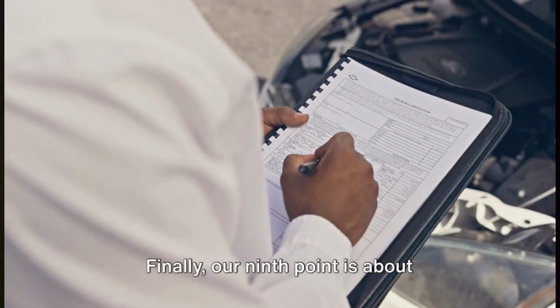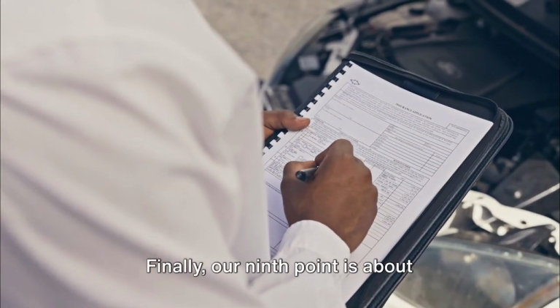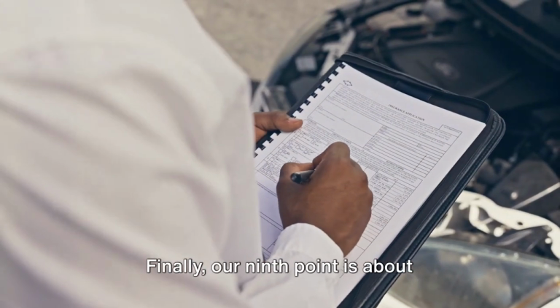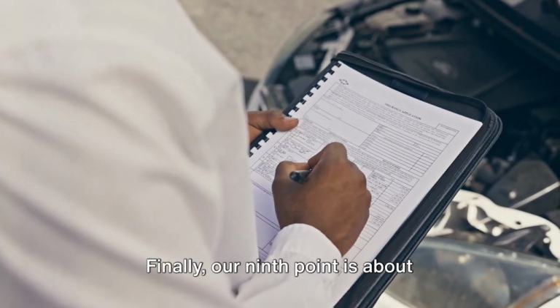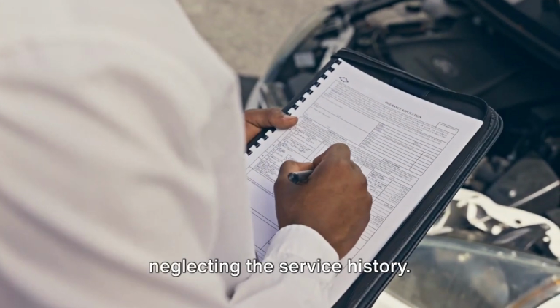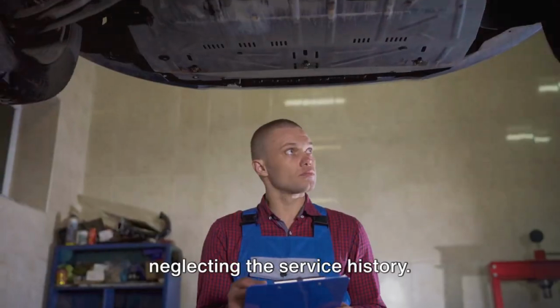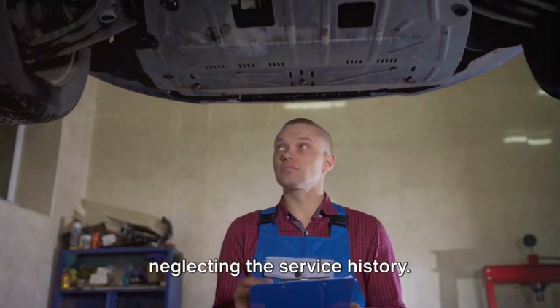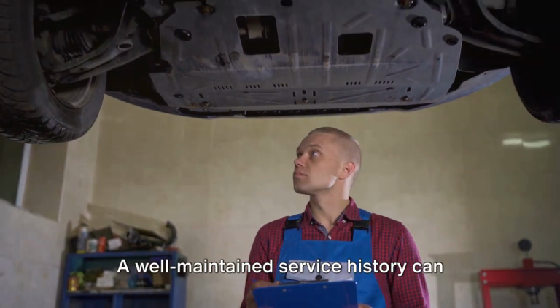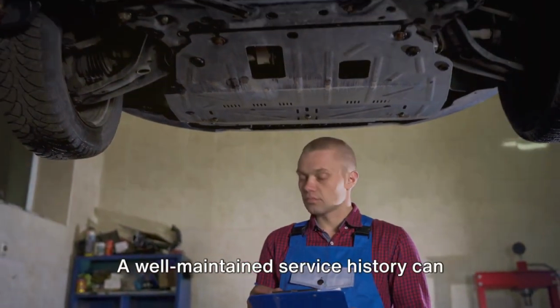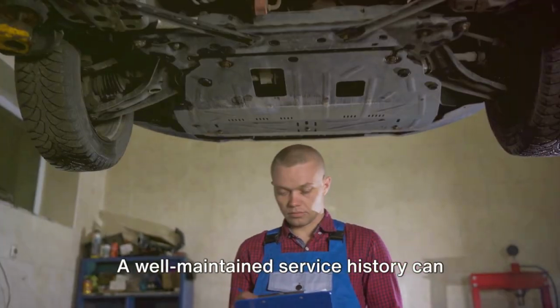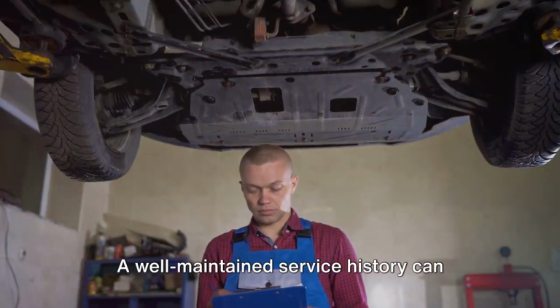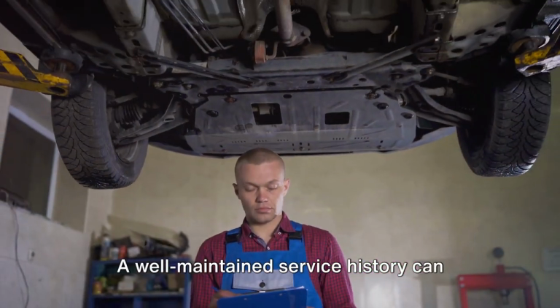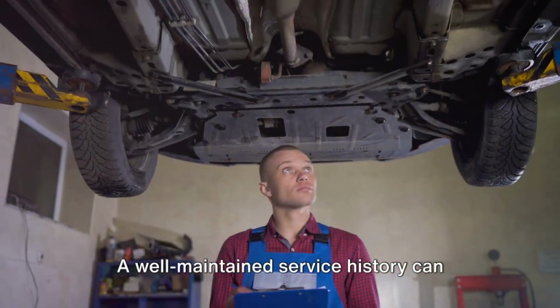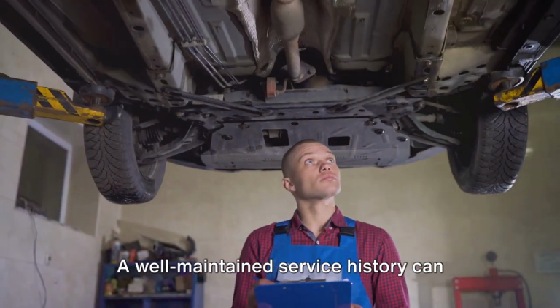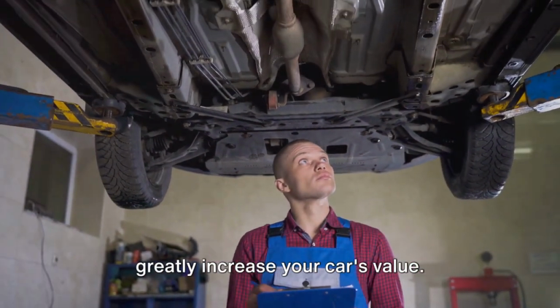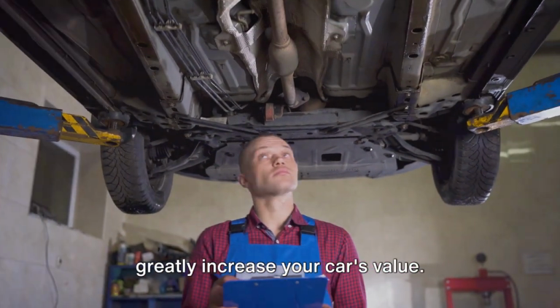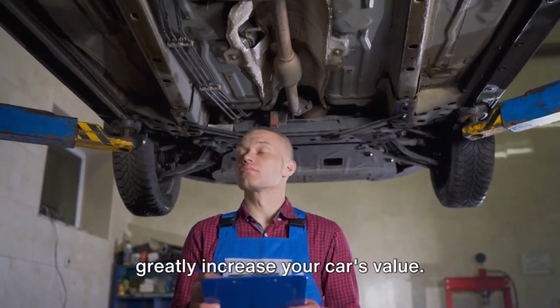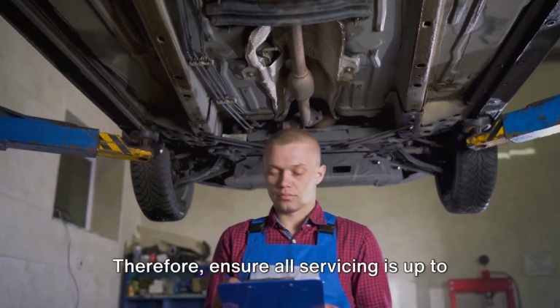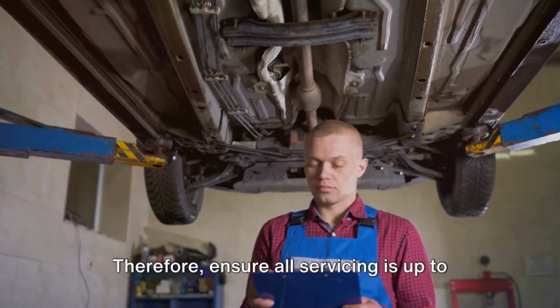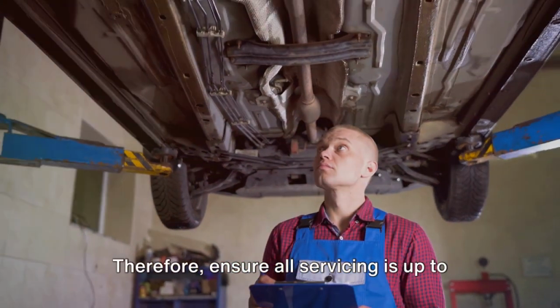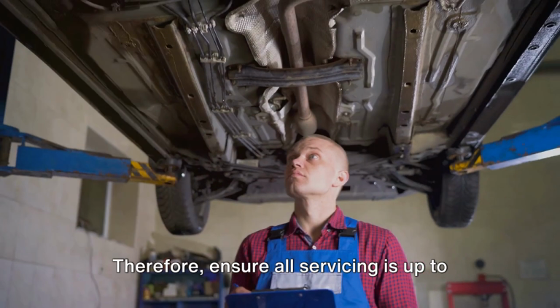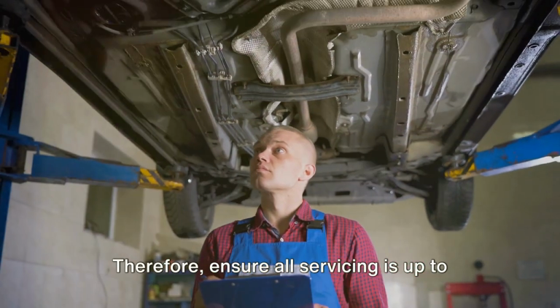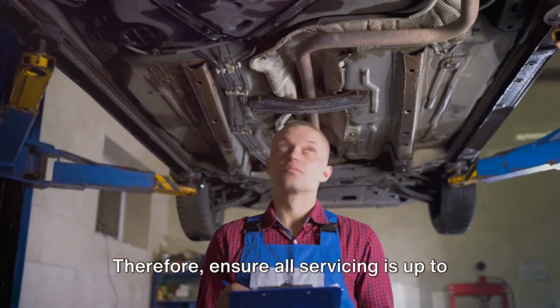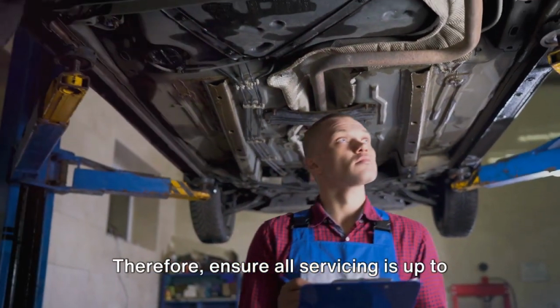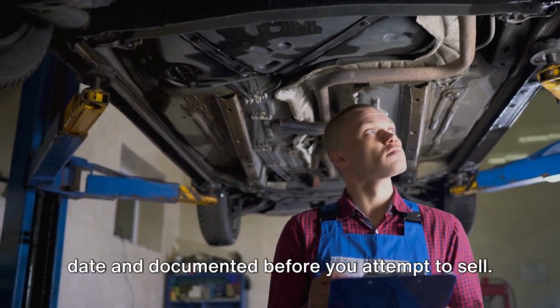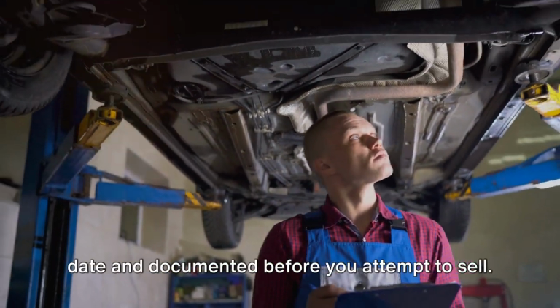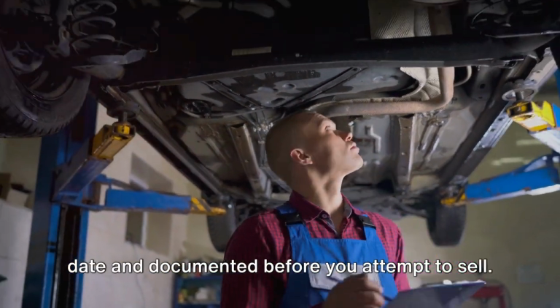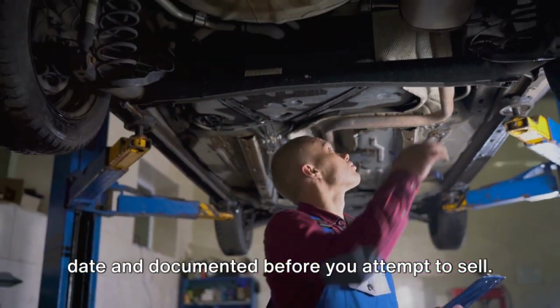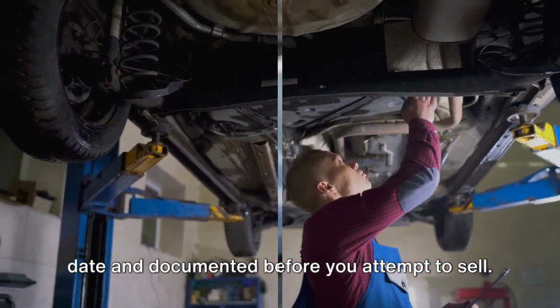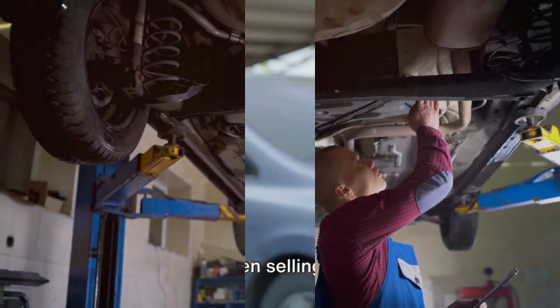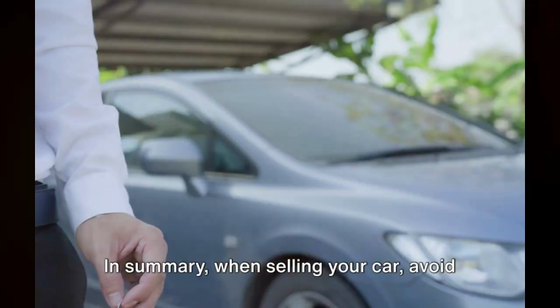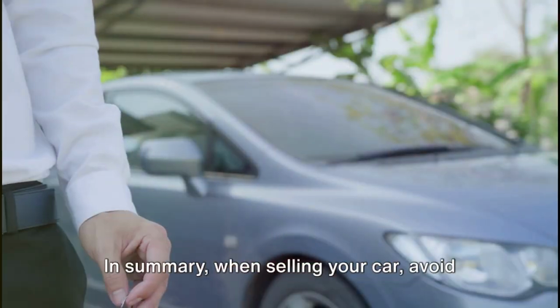Finally, our ninth point is about neglecting the service history. A well-maintained service history can greatly increase your car's value. Therefore, ensure all servicing is up to date and documented before you attempt to sell.